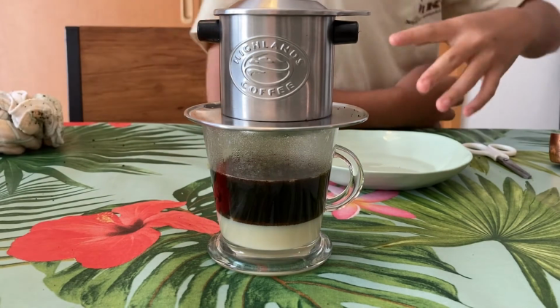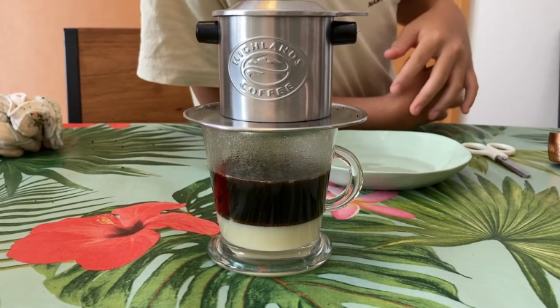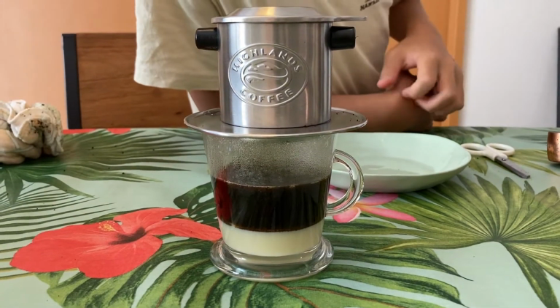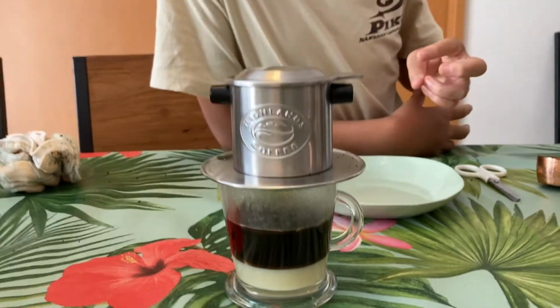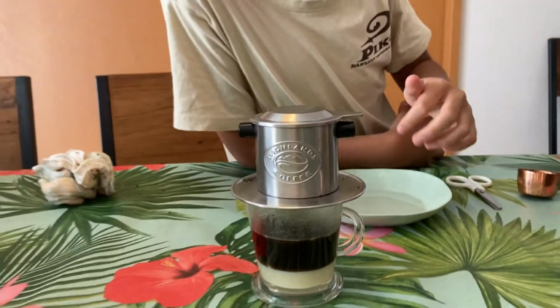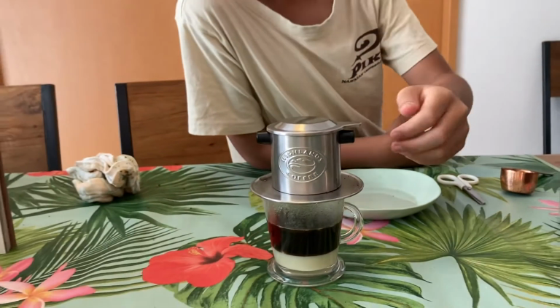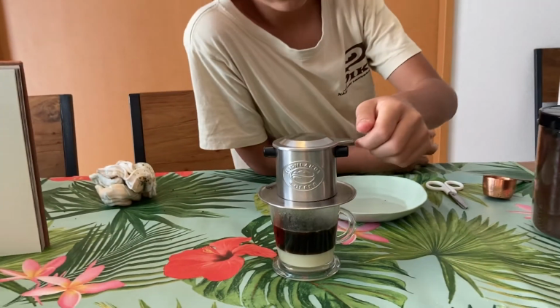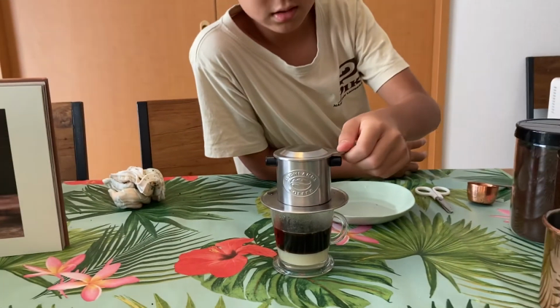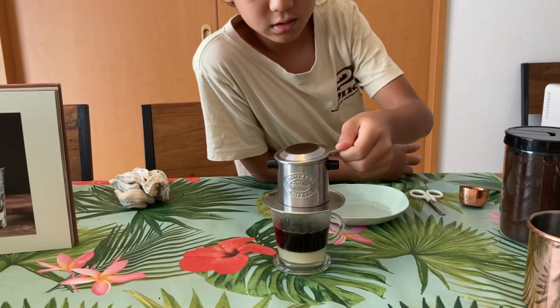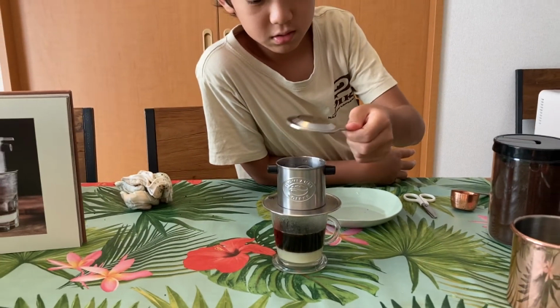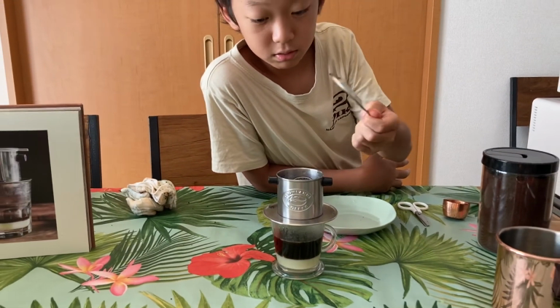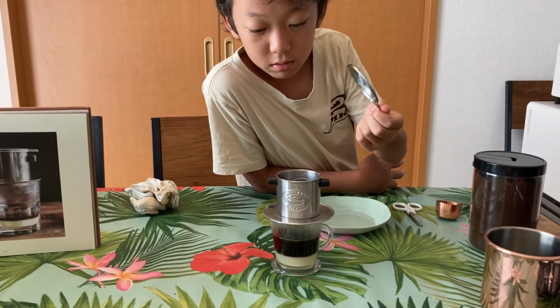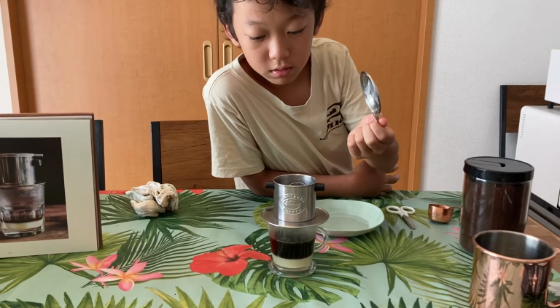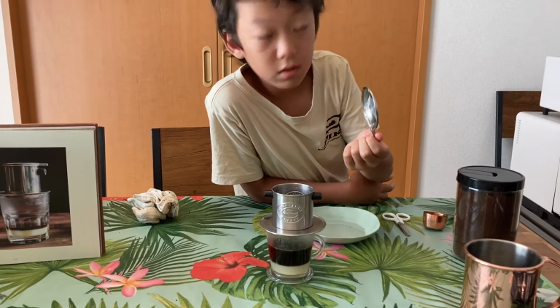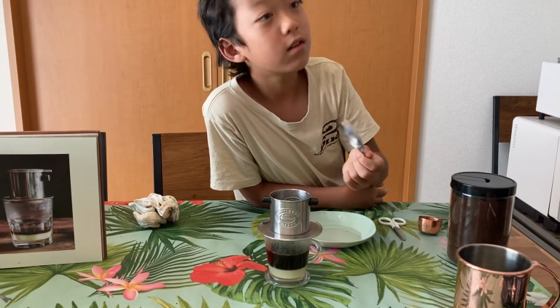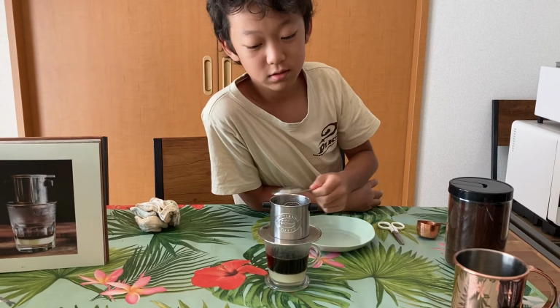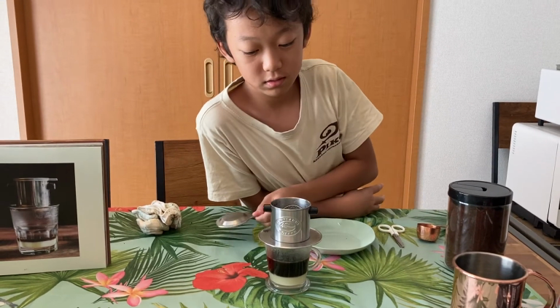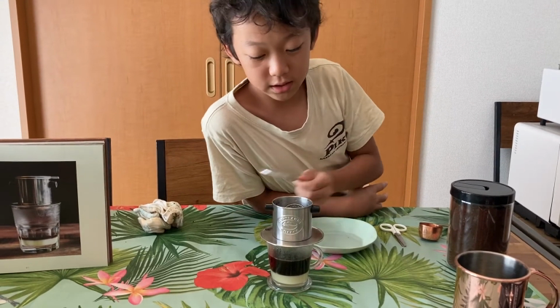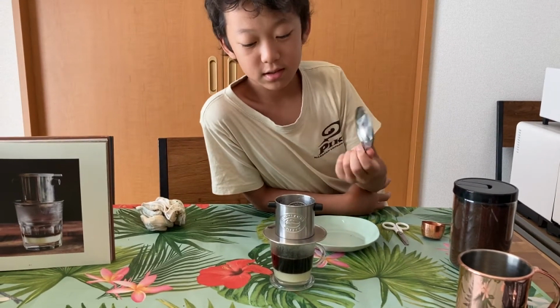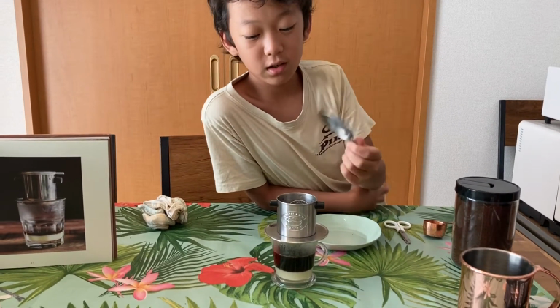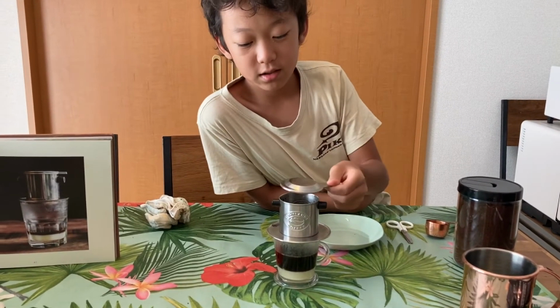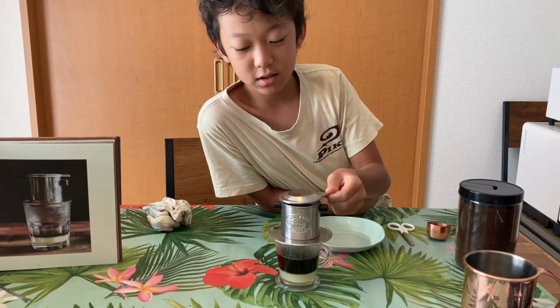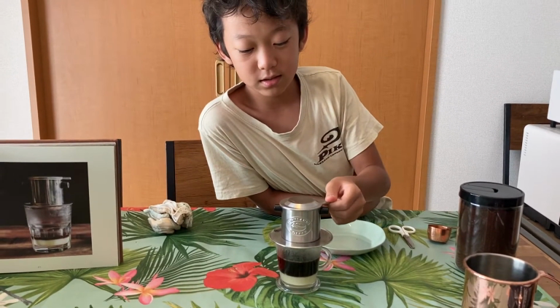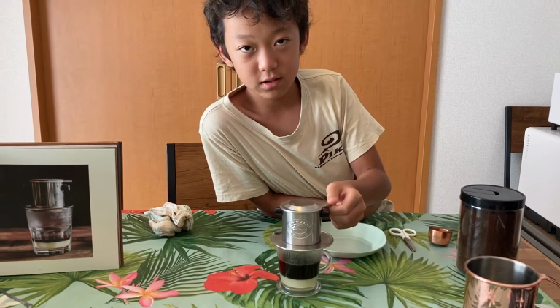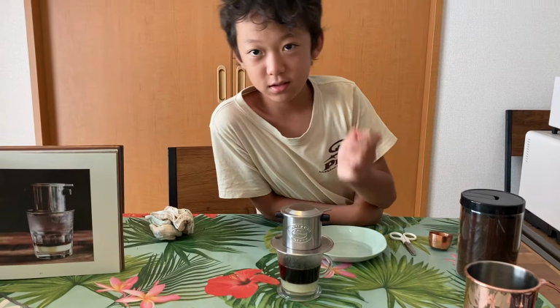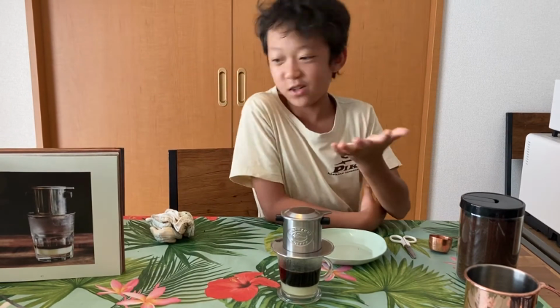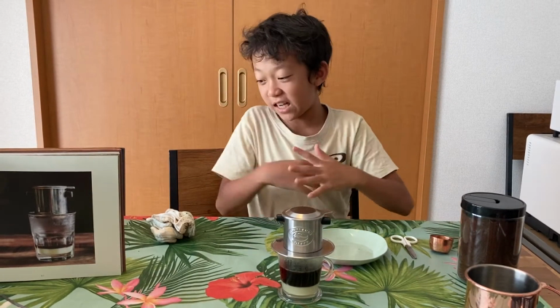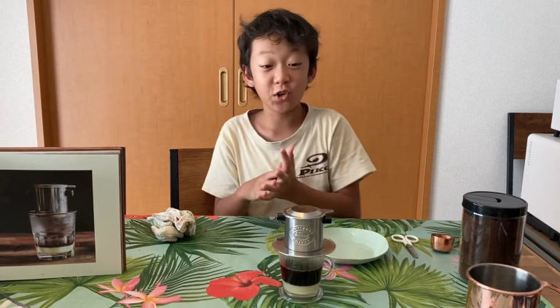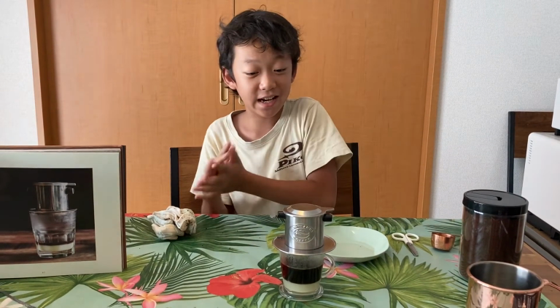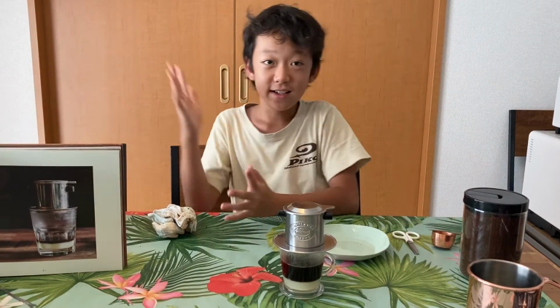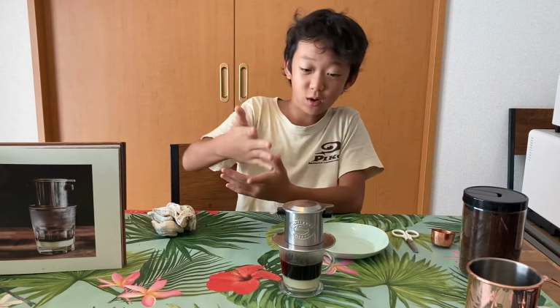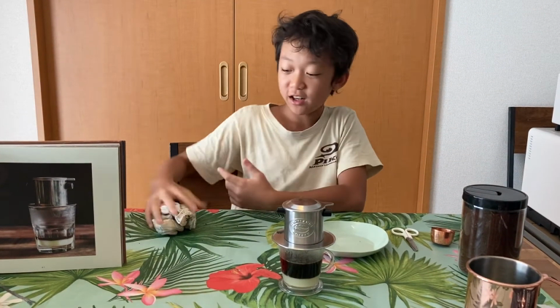Okay guys, I'm going to check — oh, not yet. Okay, enjoy watching the coffee drip some more.